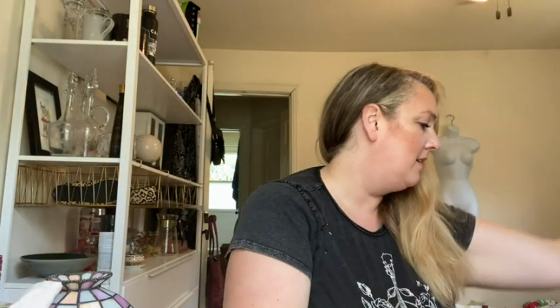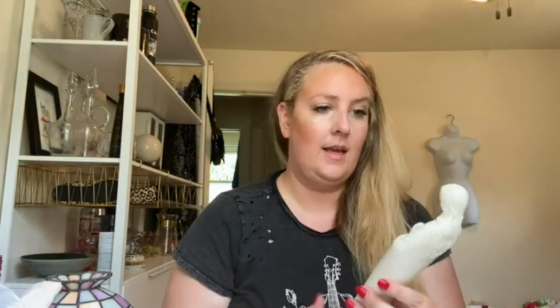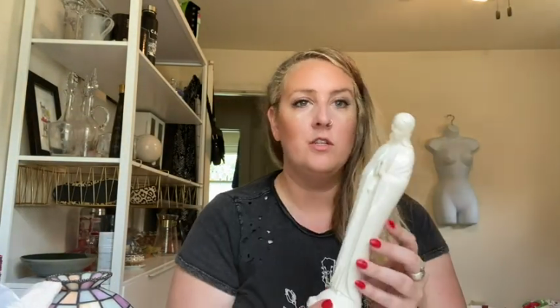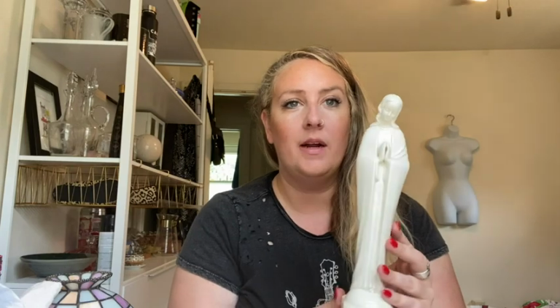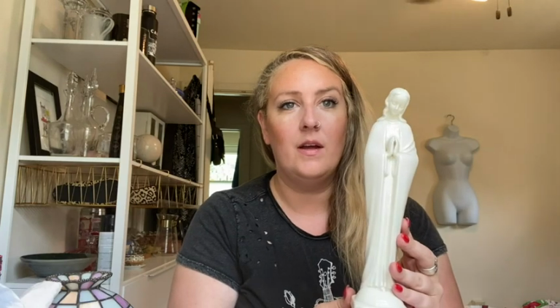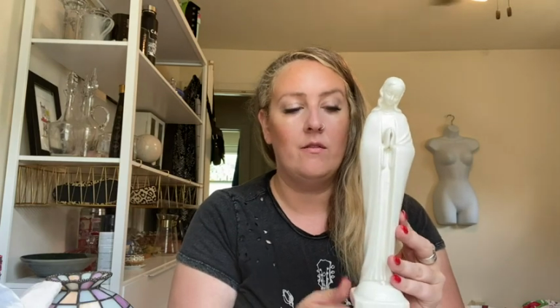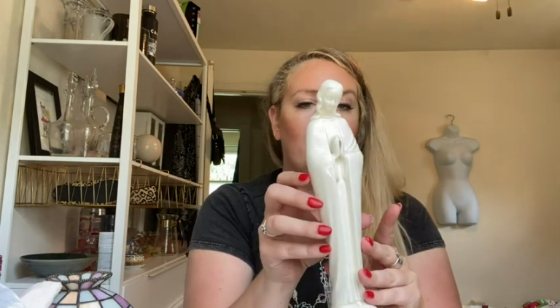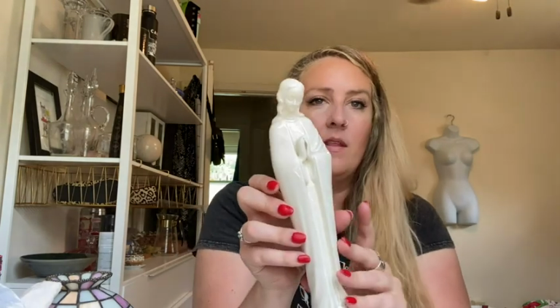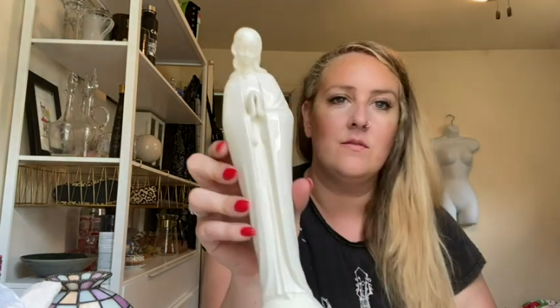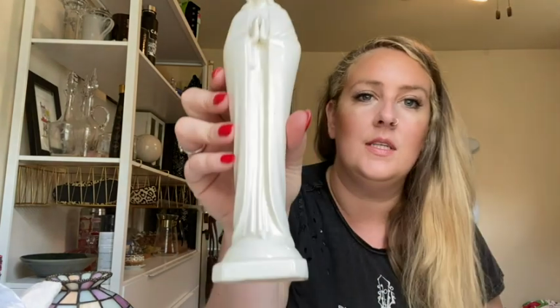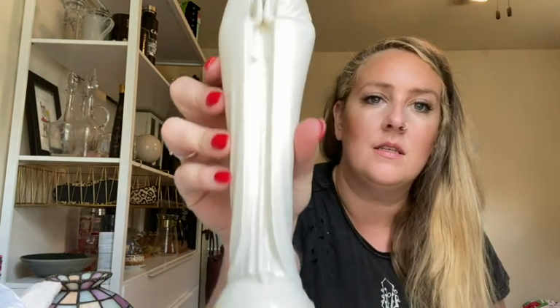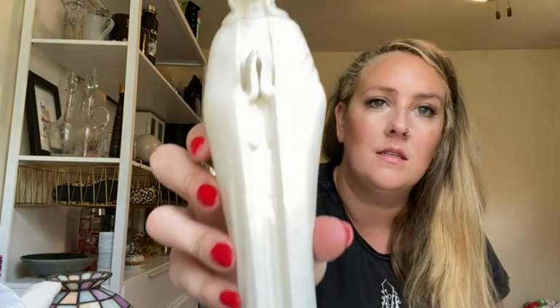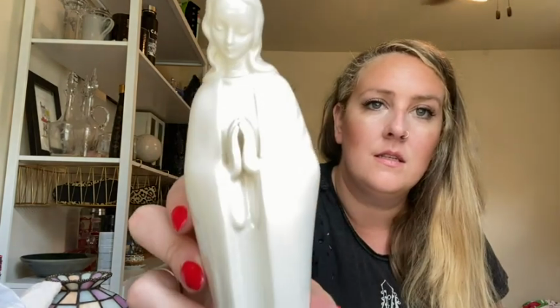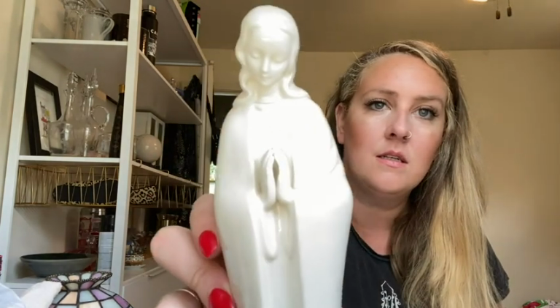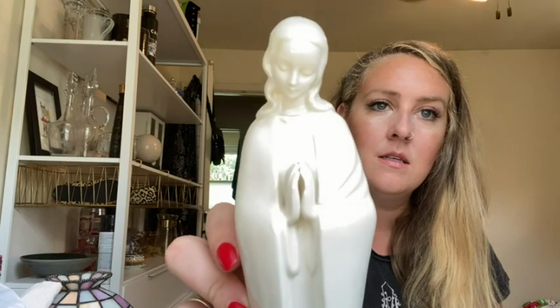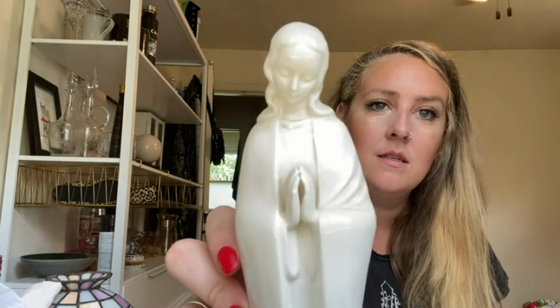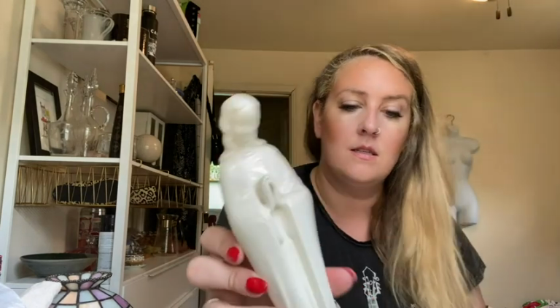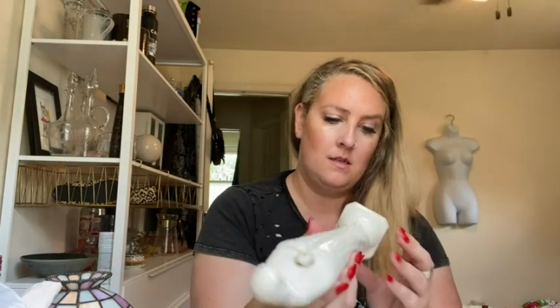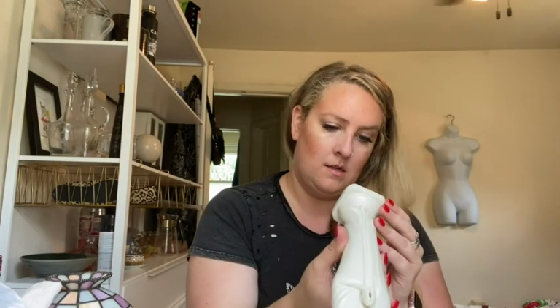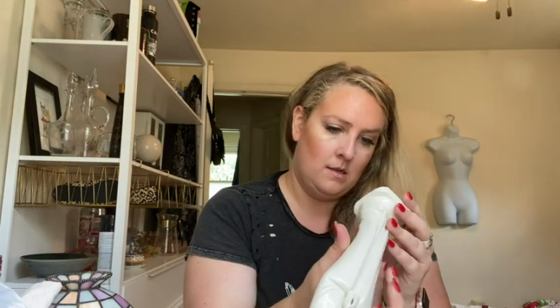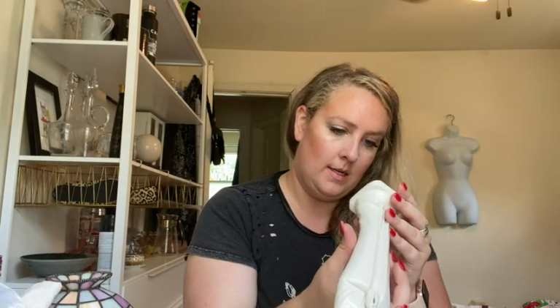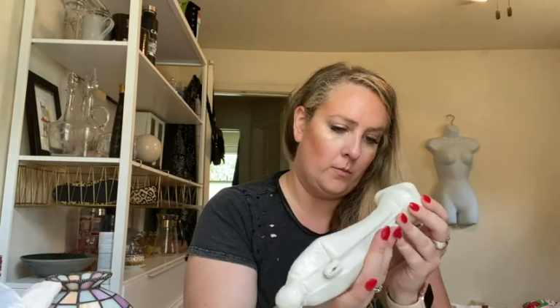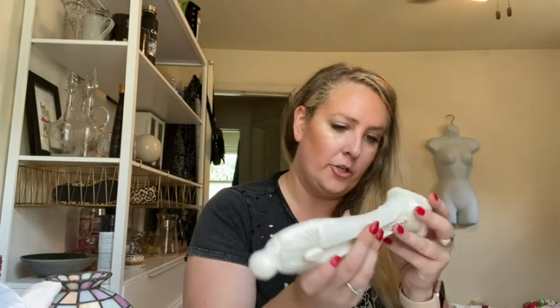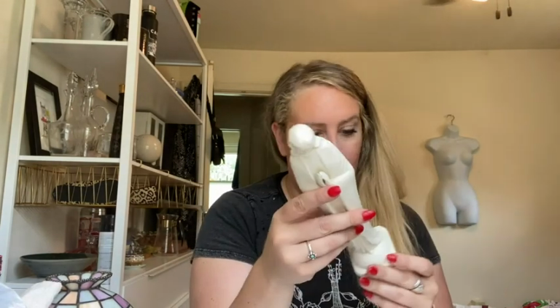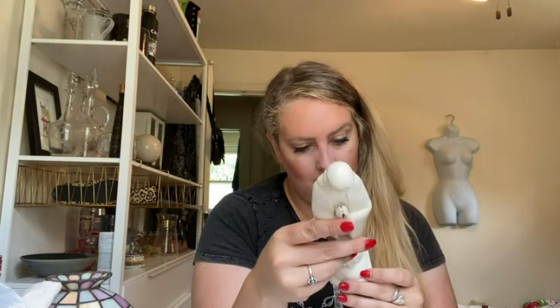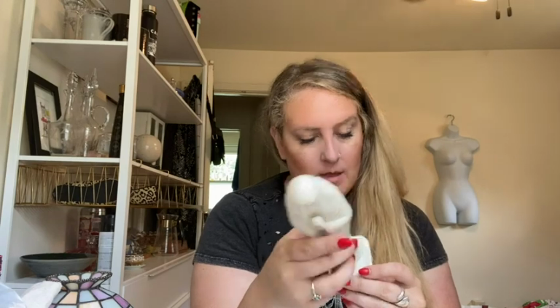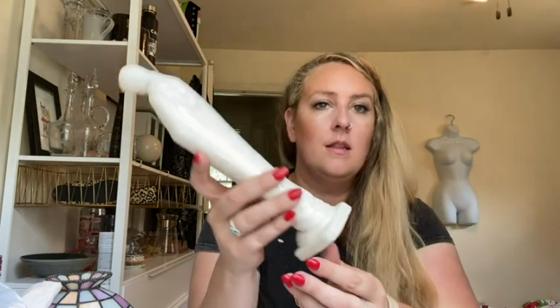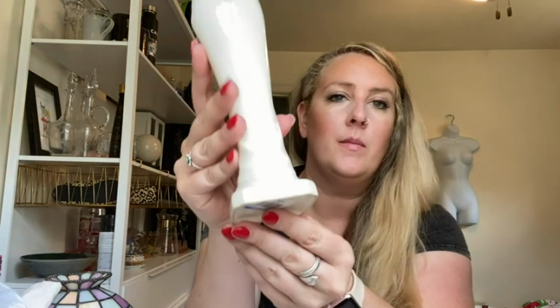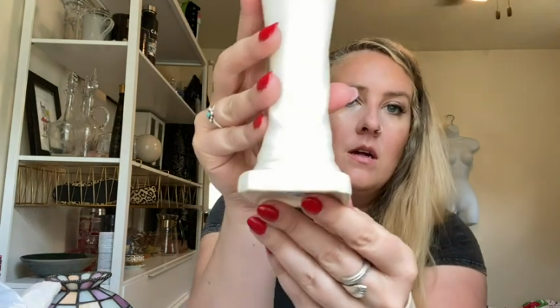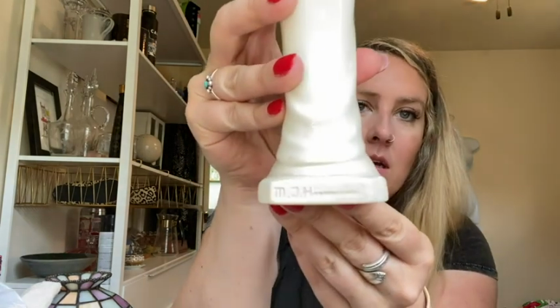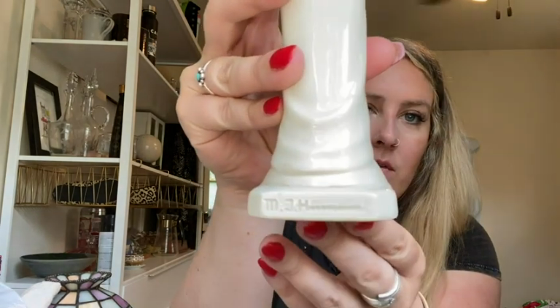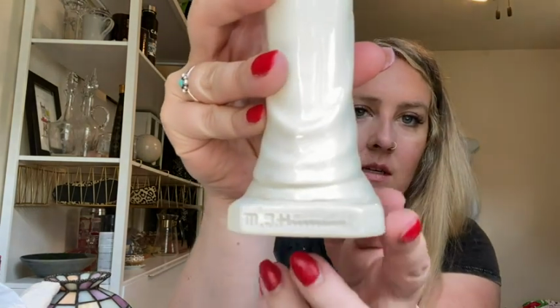It's a Virgin Mary figurine — I think it's from the '50s. It's from West Germany, and there's the maker — I don't know if you can see it.